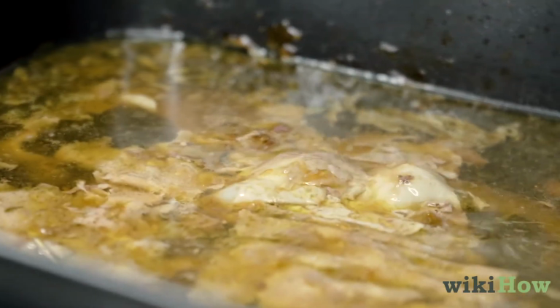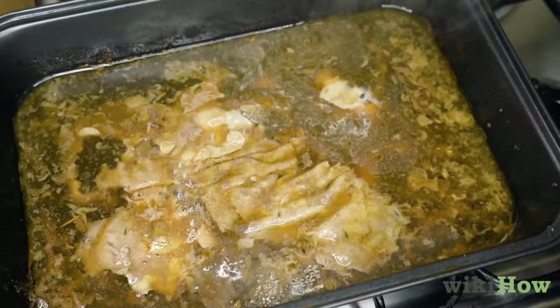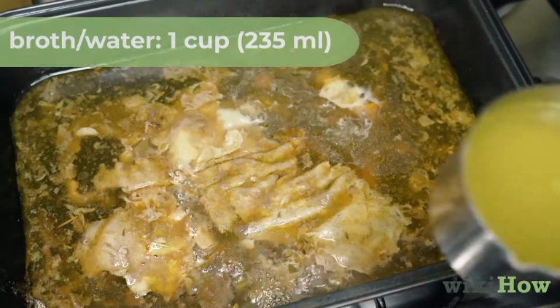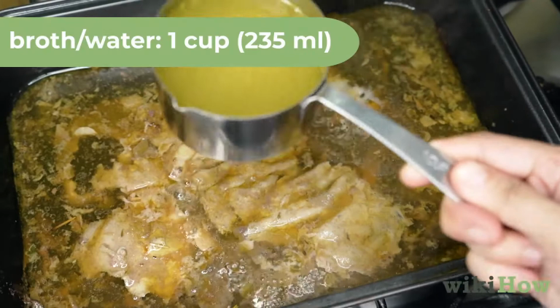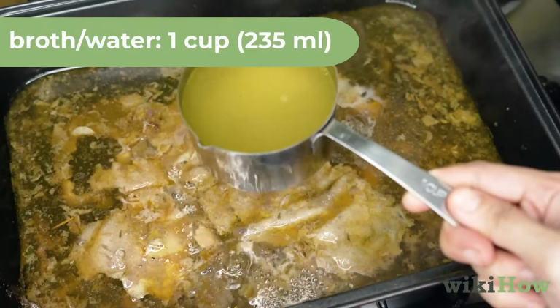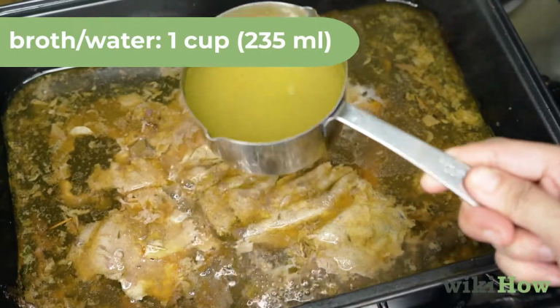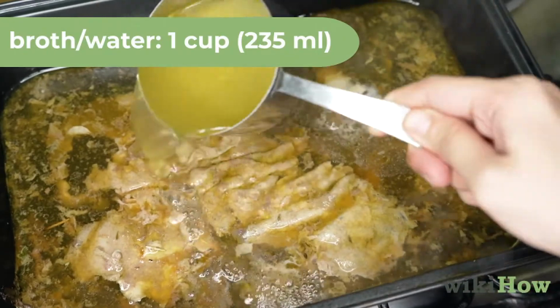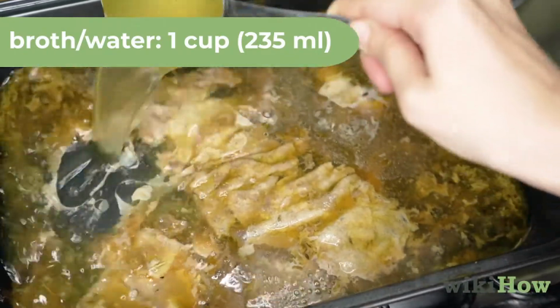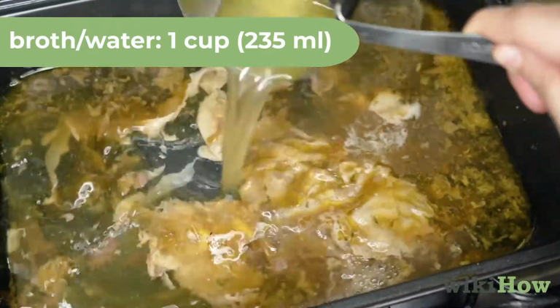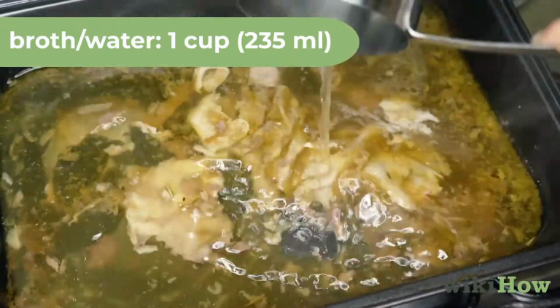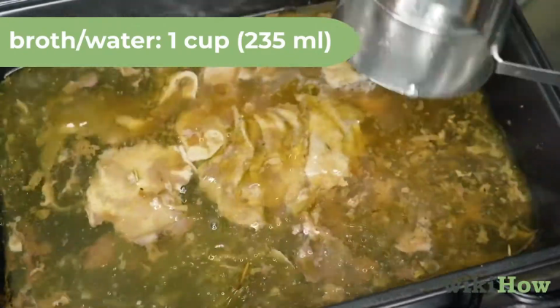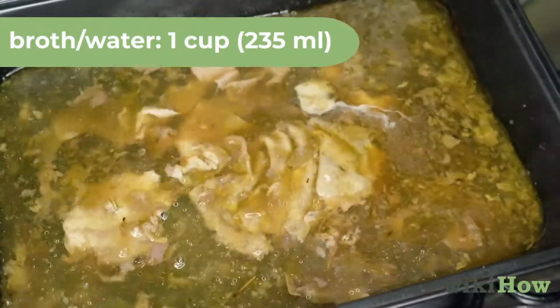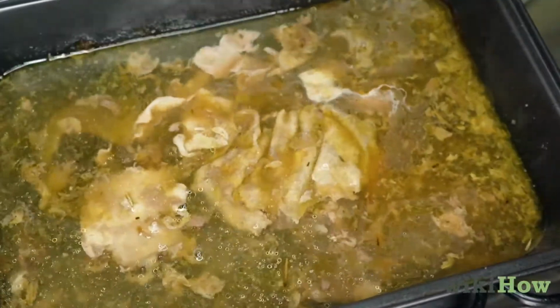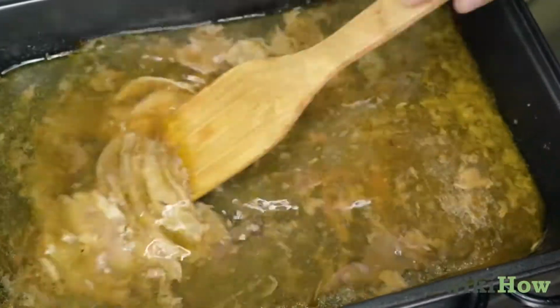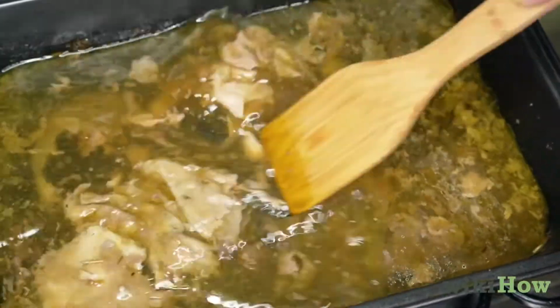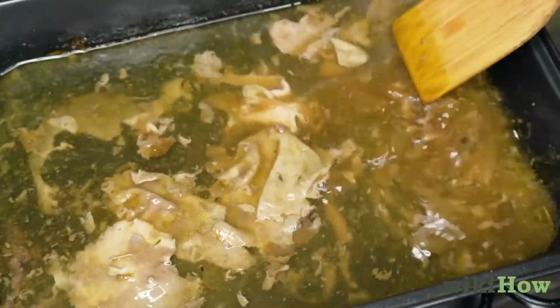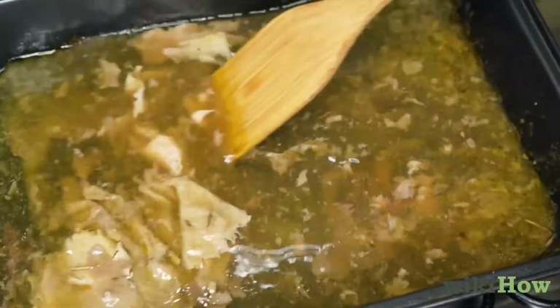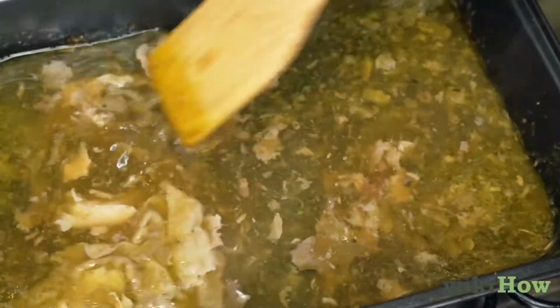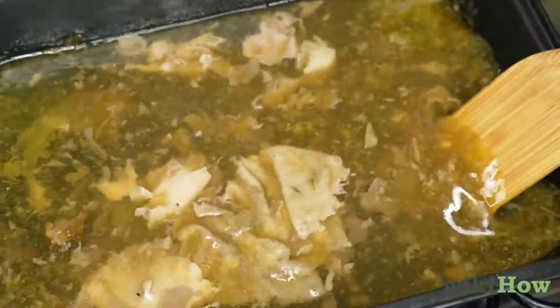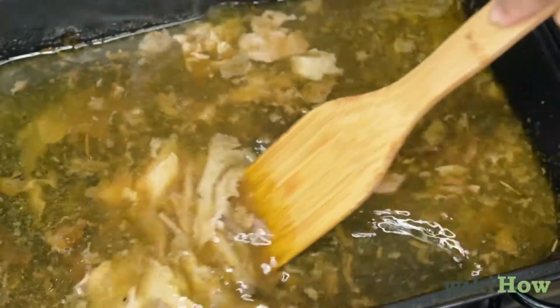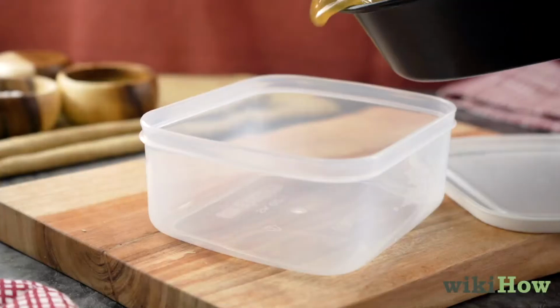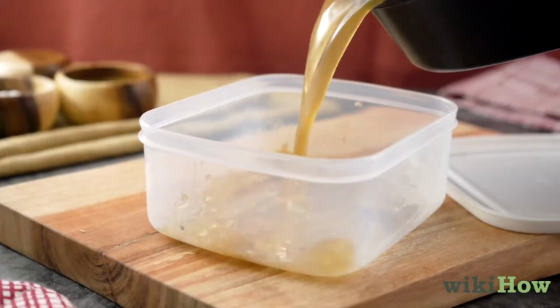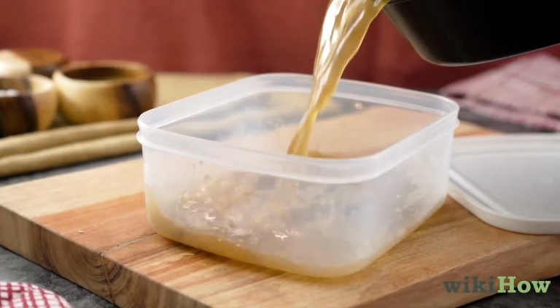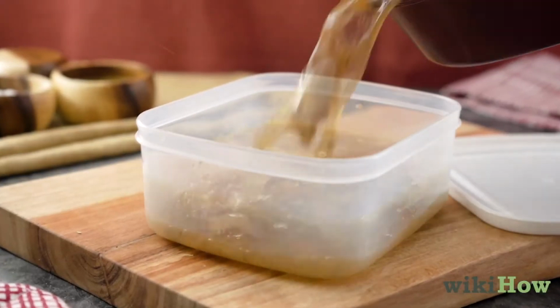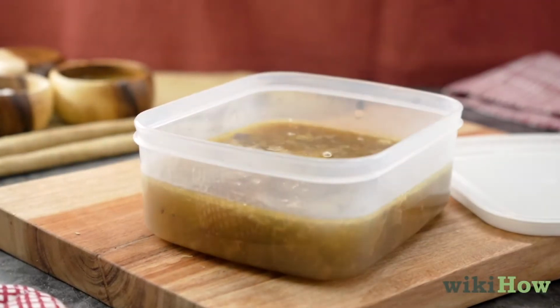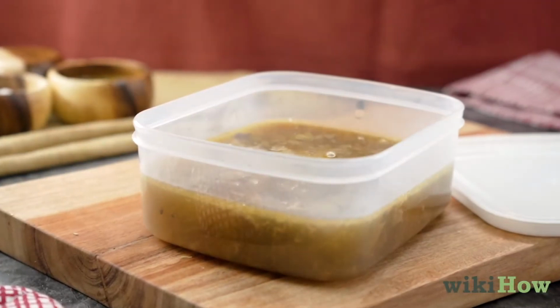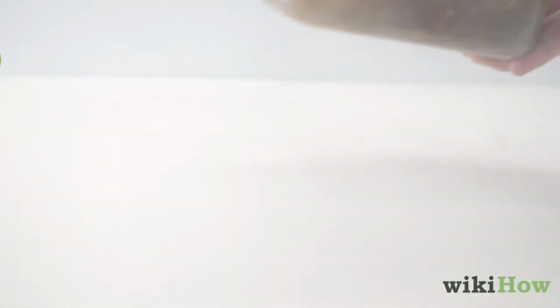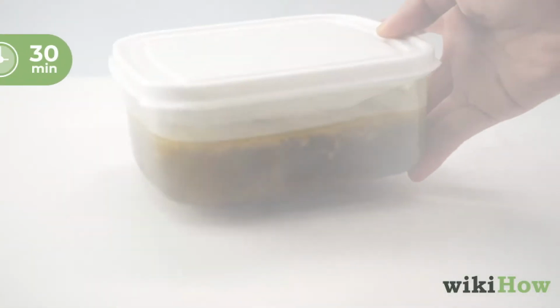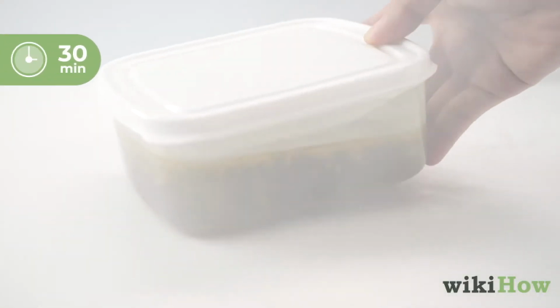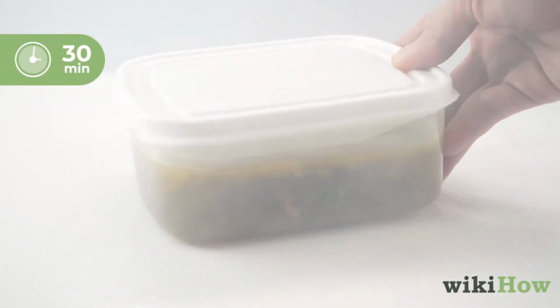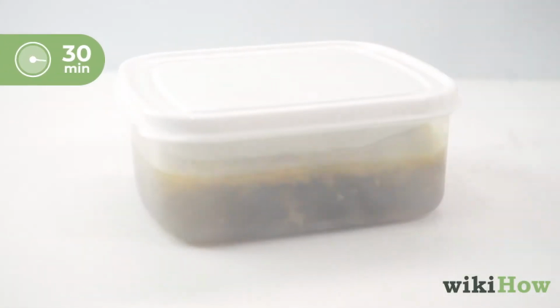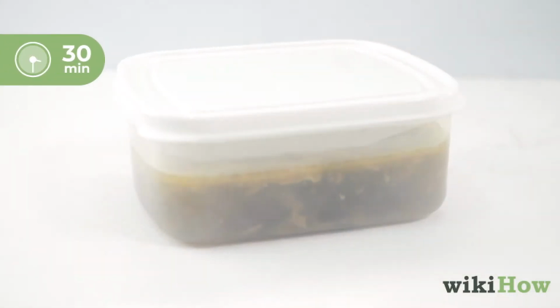Next, pour 1 cup or 235 ml of broth or water into the pan and scrape up any pieces that are stuck to the bottom. Pour the drippings and broth into a container and place the mixture in your fridge to separate for 30 minutes.